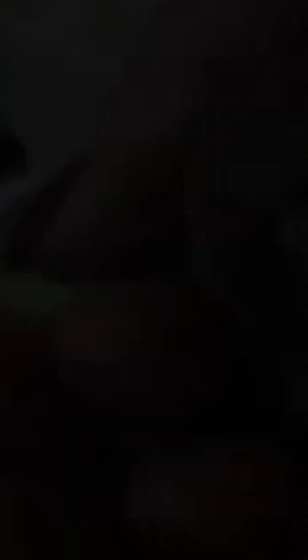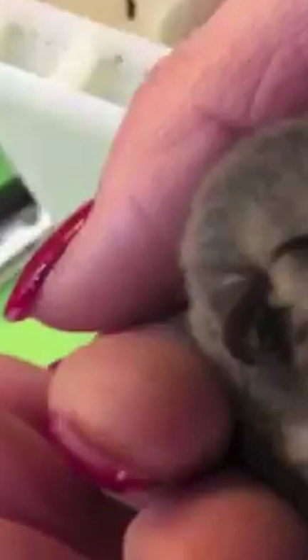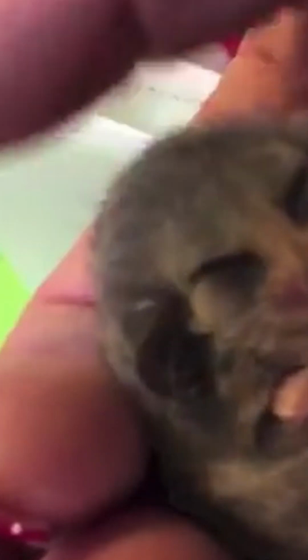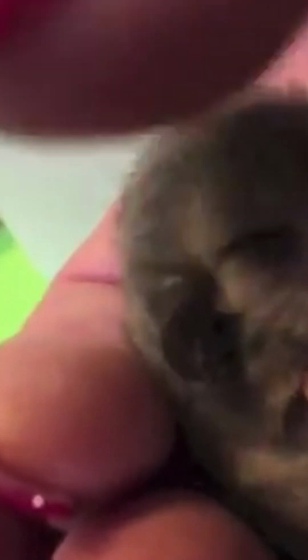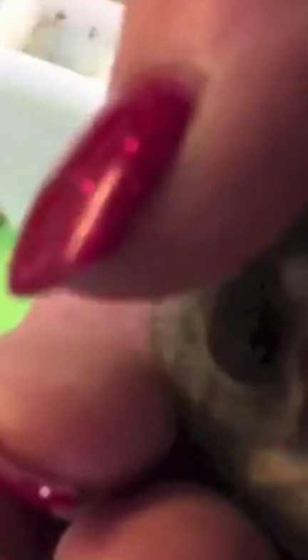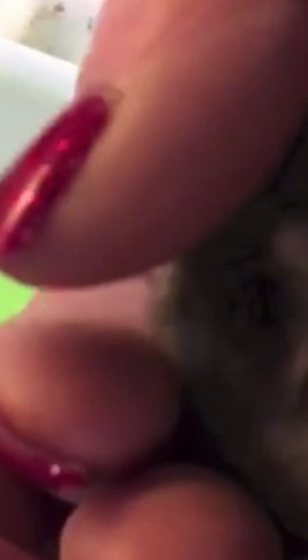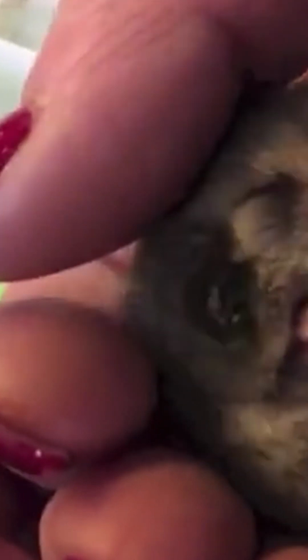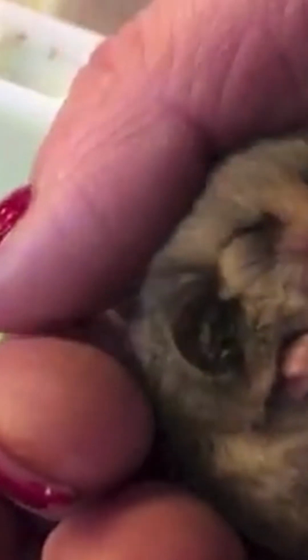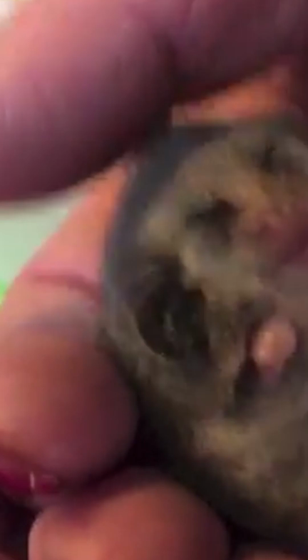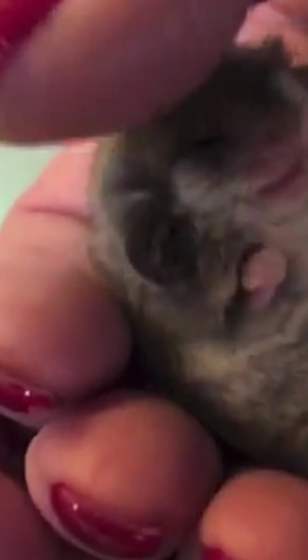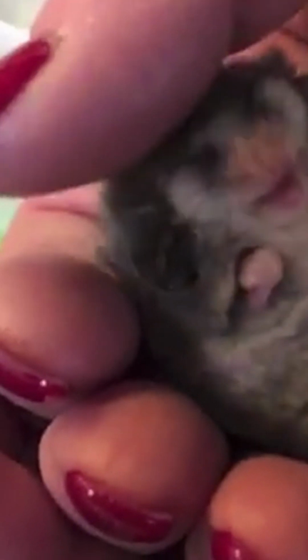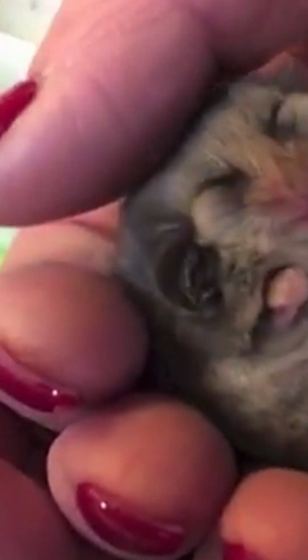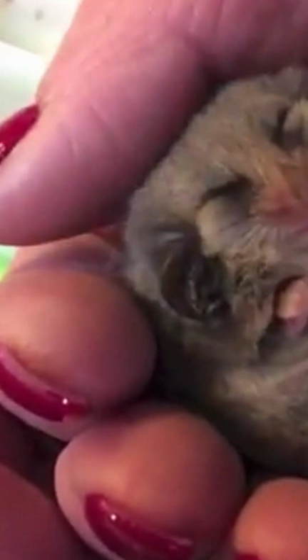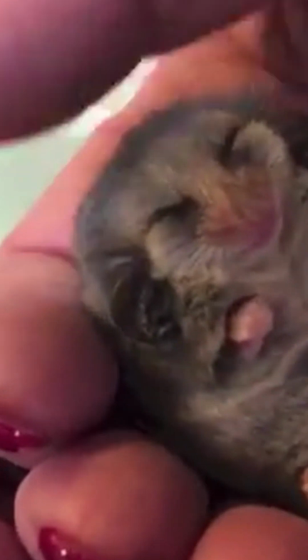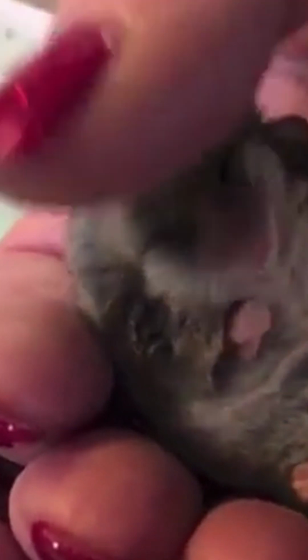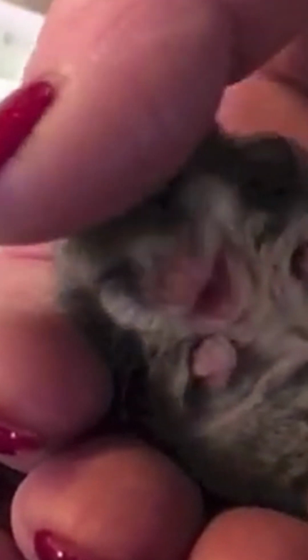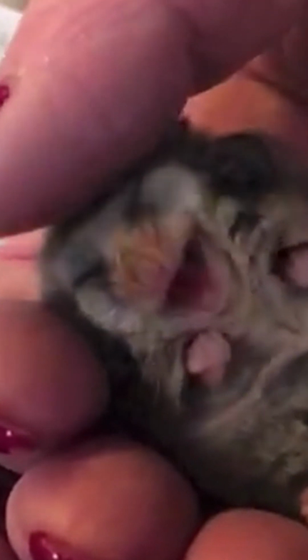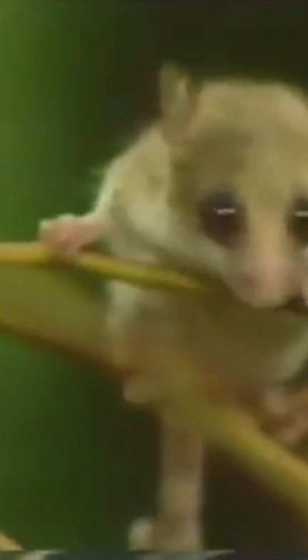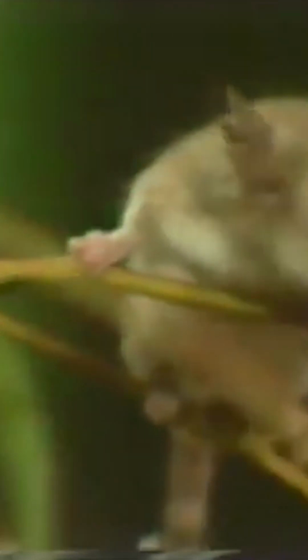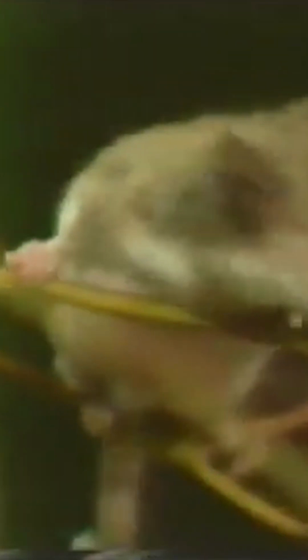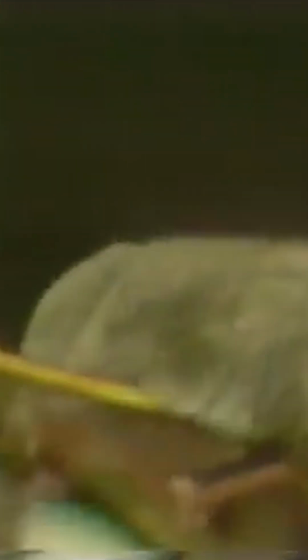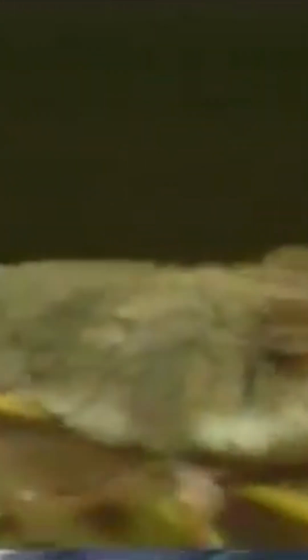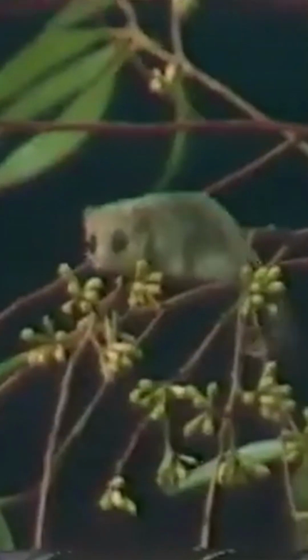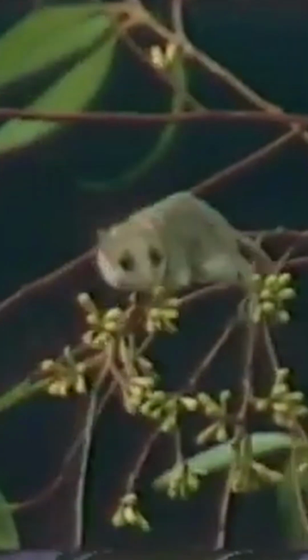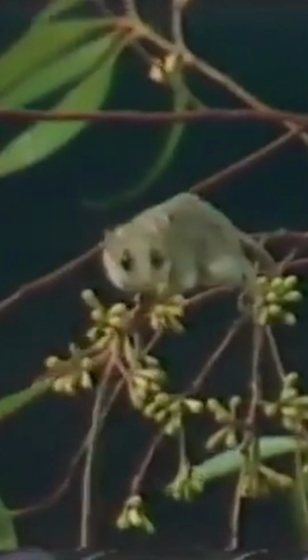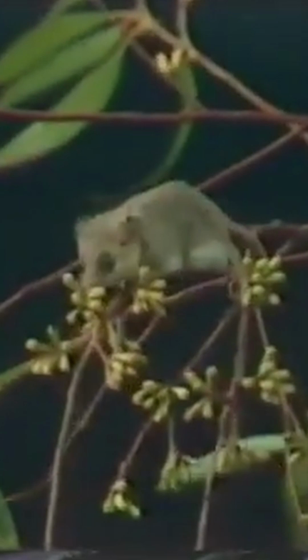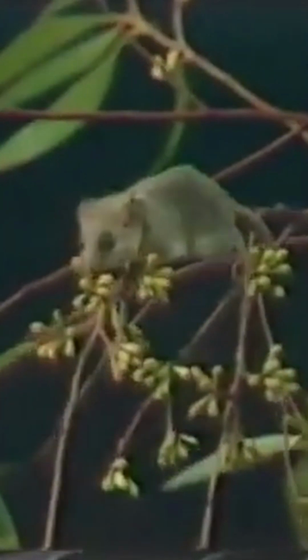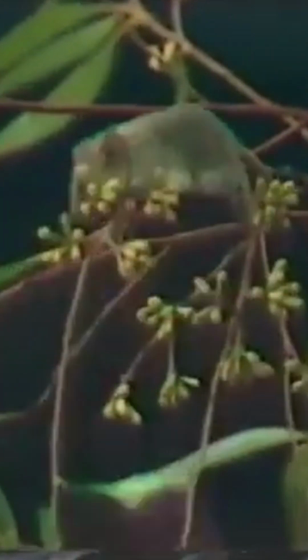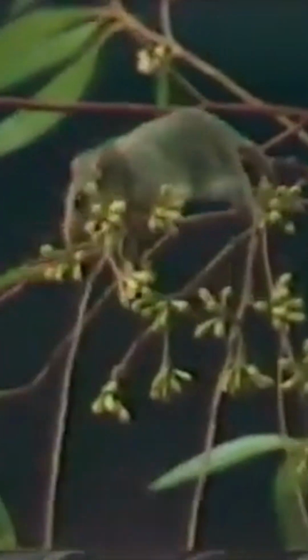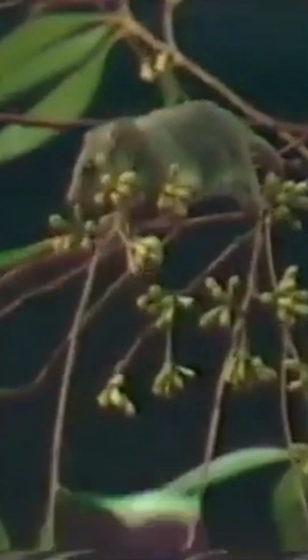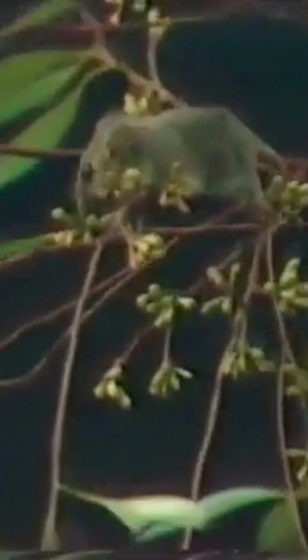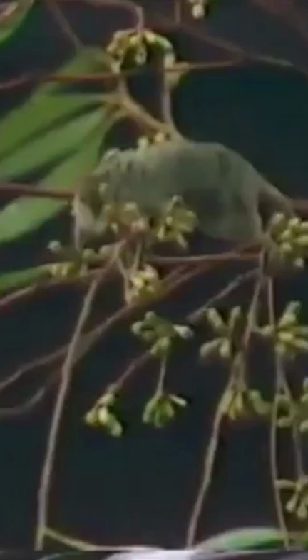Pygmy possums have a varied diet that includes insects, fruit, nectar, and pollen. Their diet also contributes to the pollination of flowers — they do help in pollination, a service that helps support the local ecosystem.